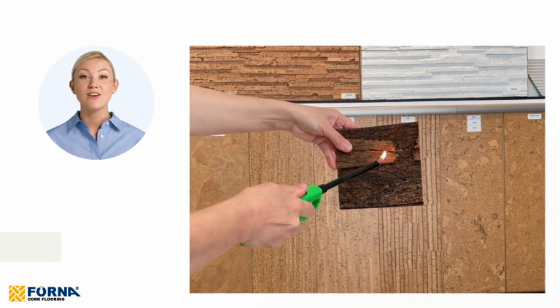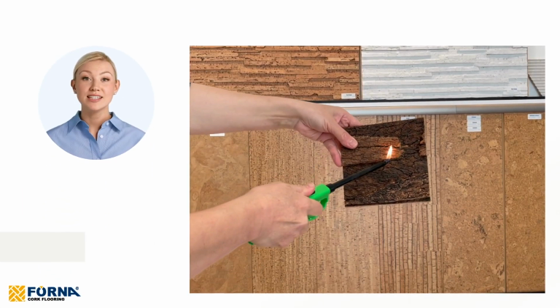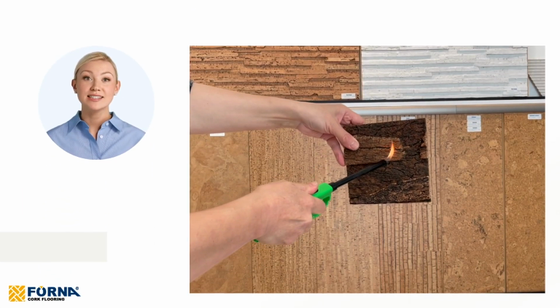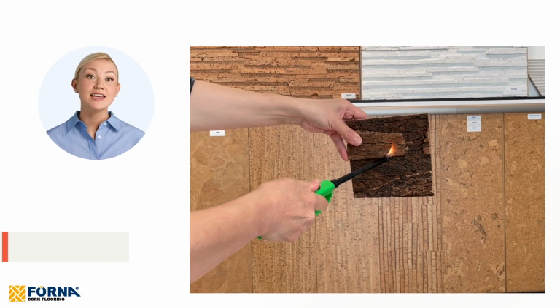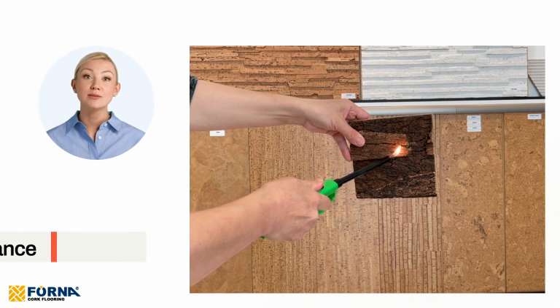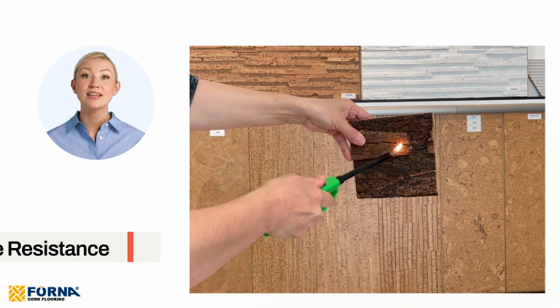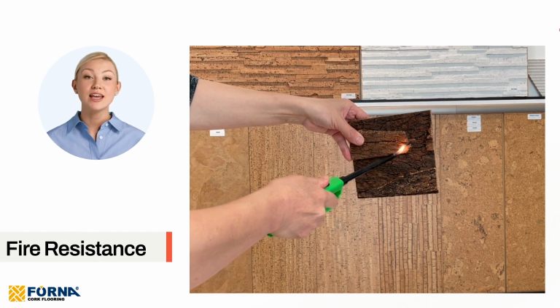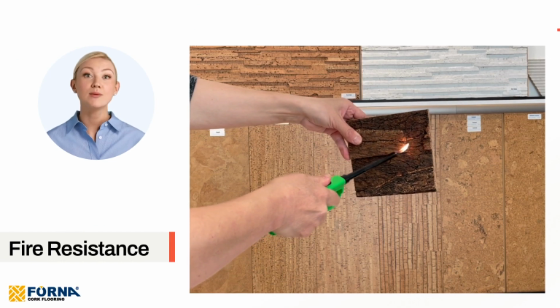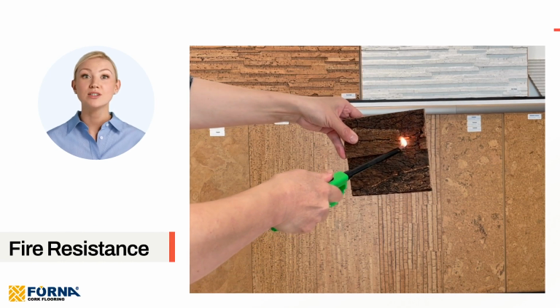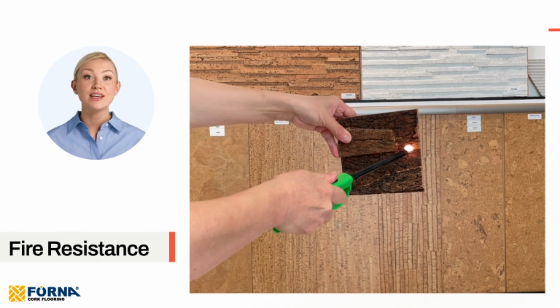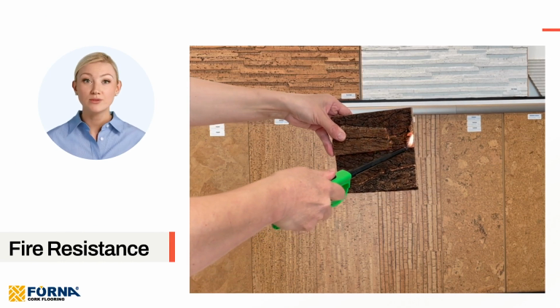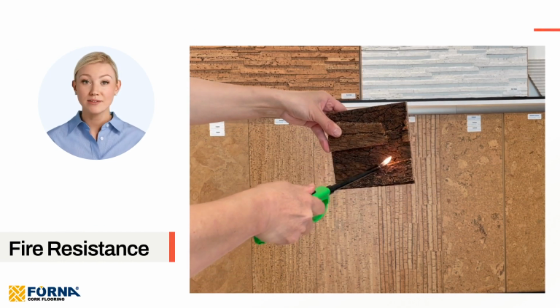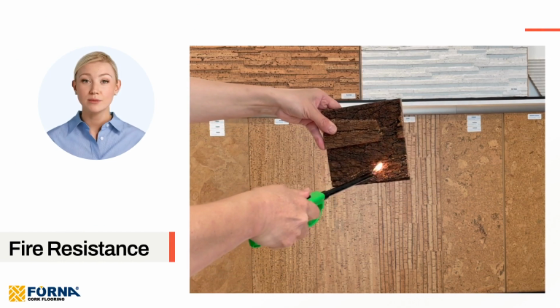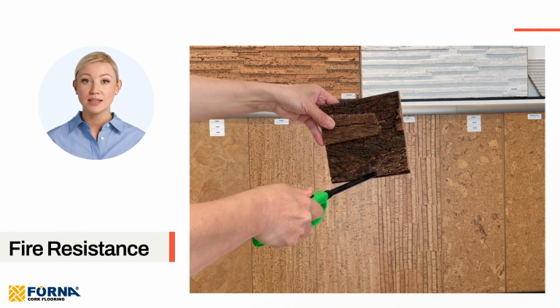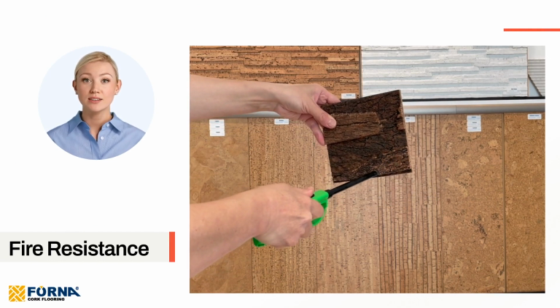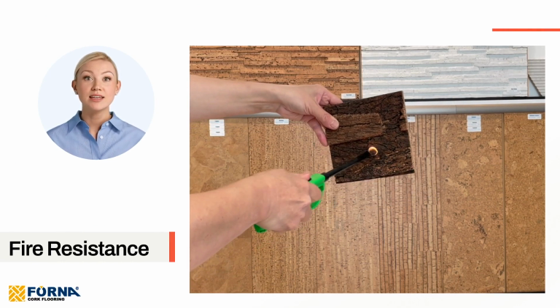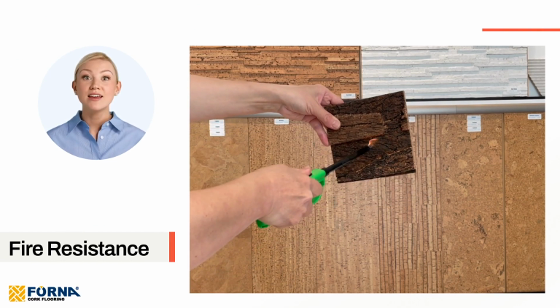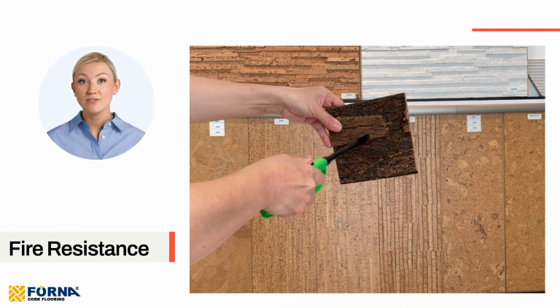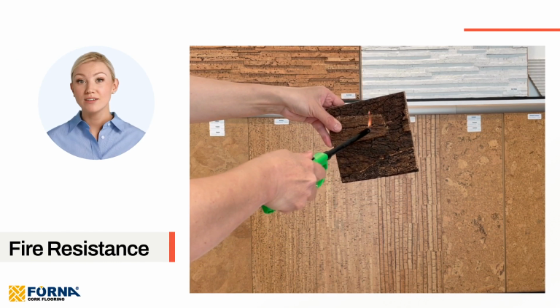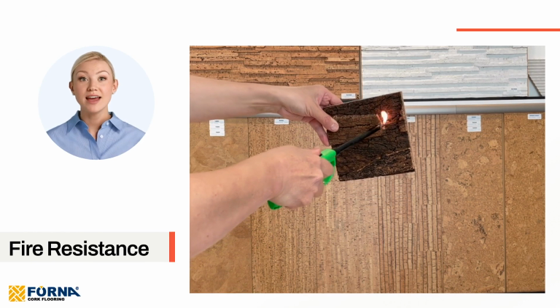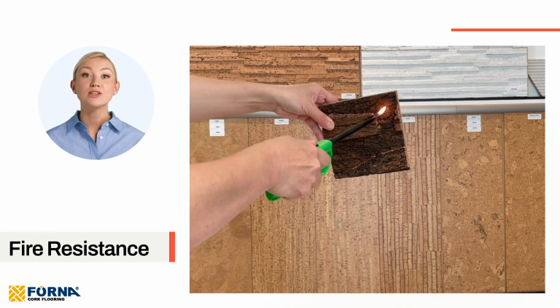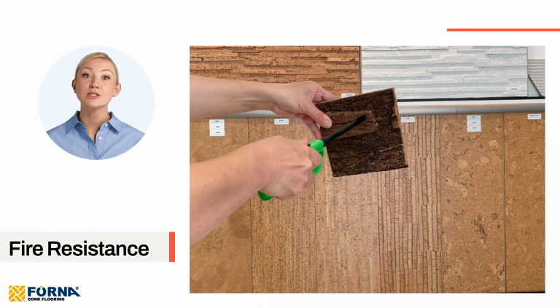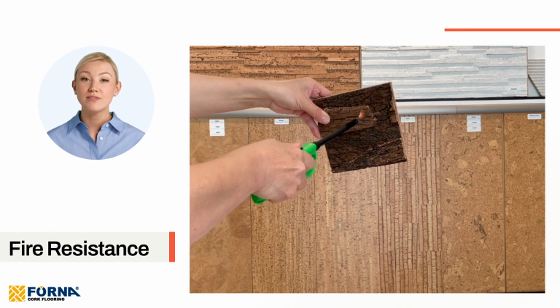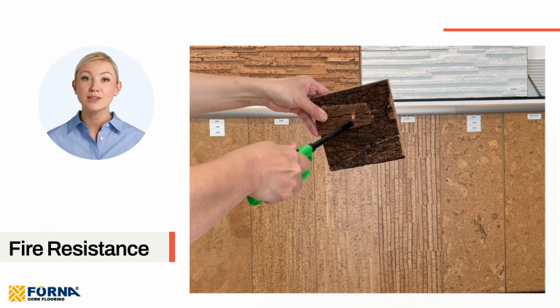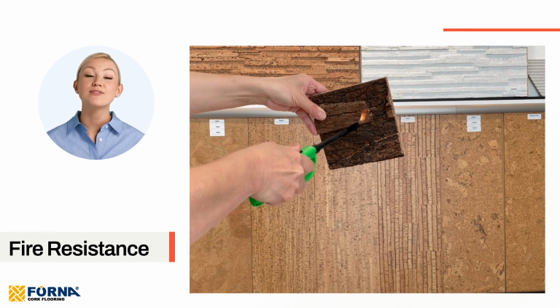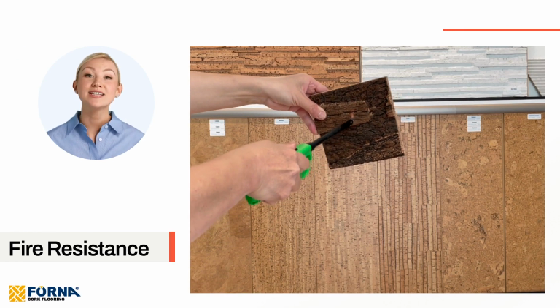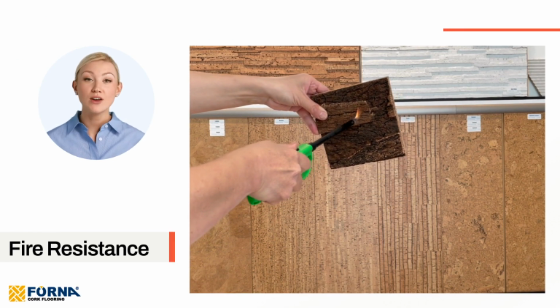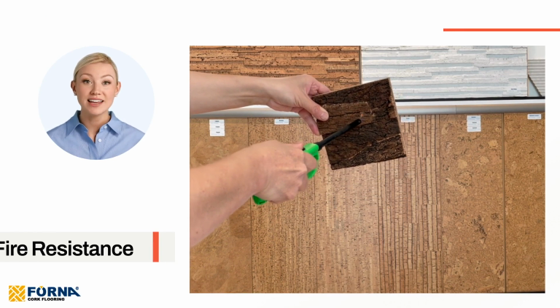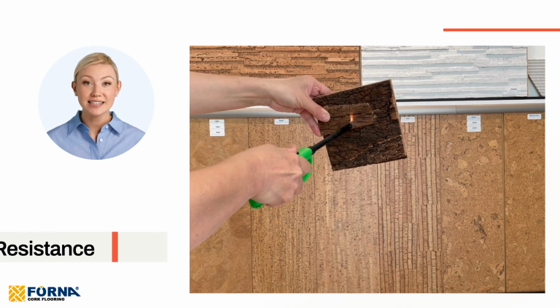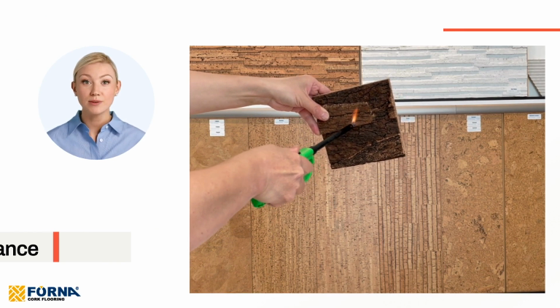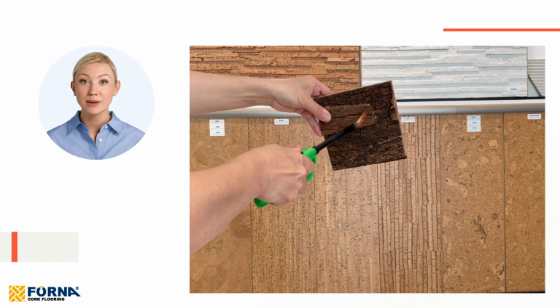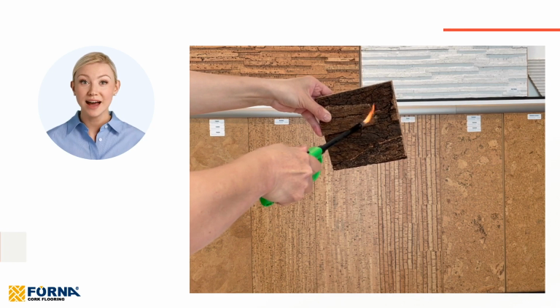Fire resistance. Safety is a priority, and our cork panels offer natural fire-resistant properties. In the event of a fire, they help slow down the spread of flames and prevent the release of harmful gases, providing peace of mind.